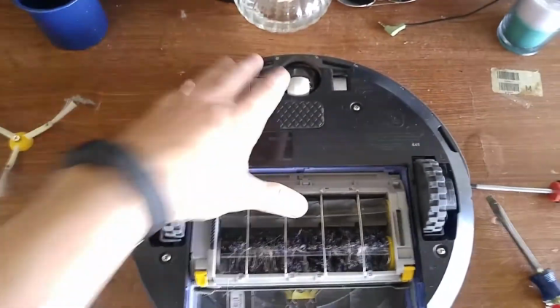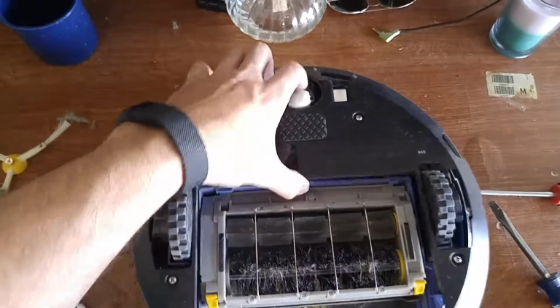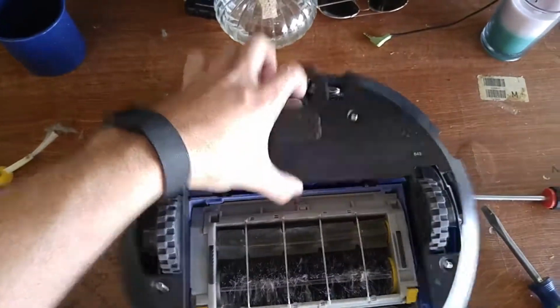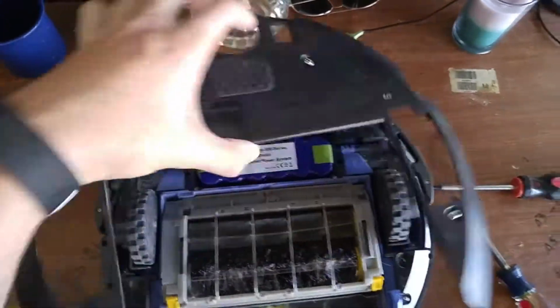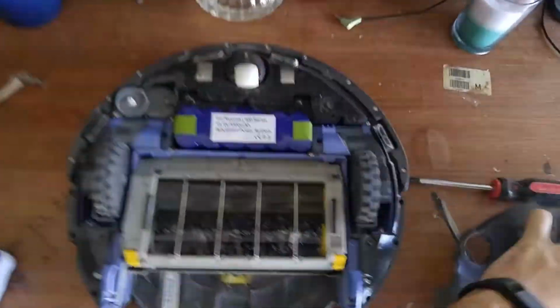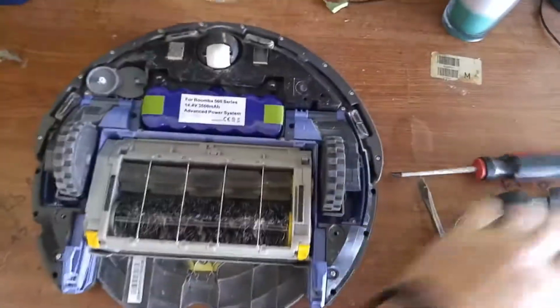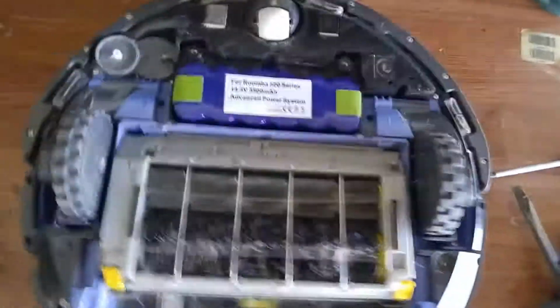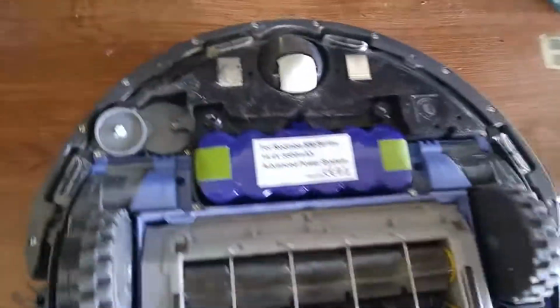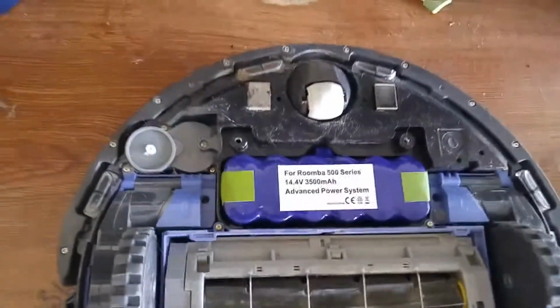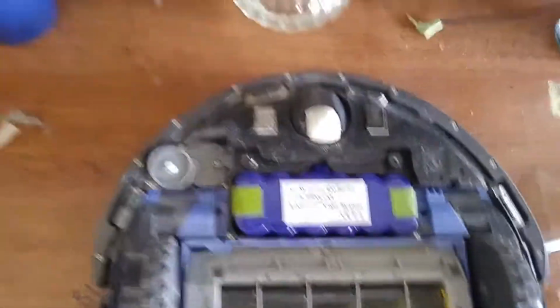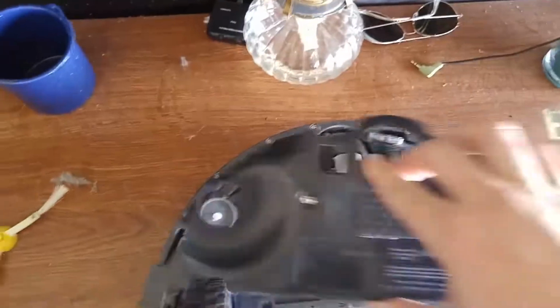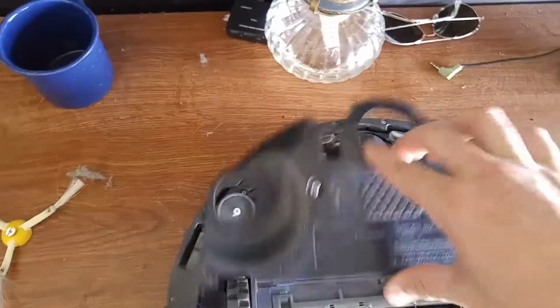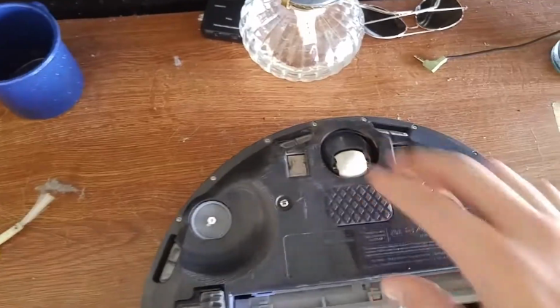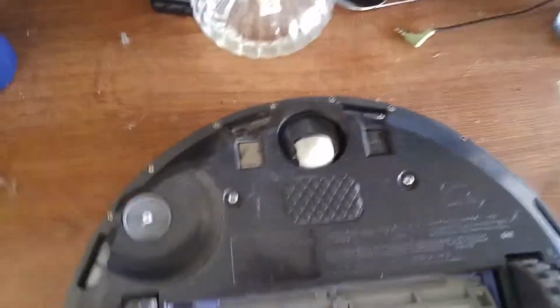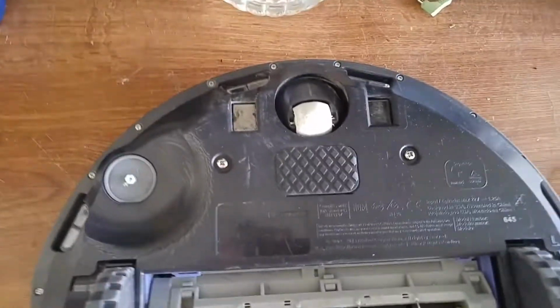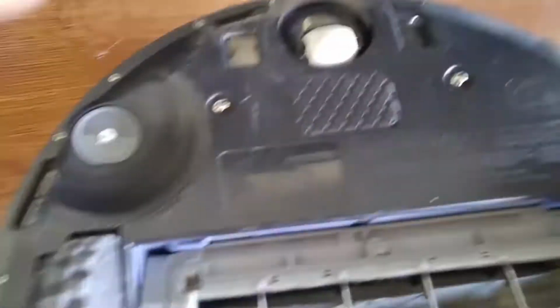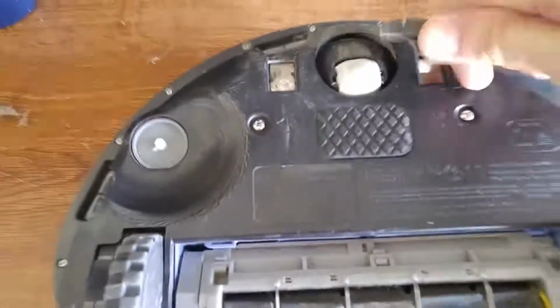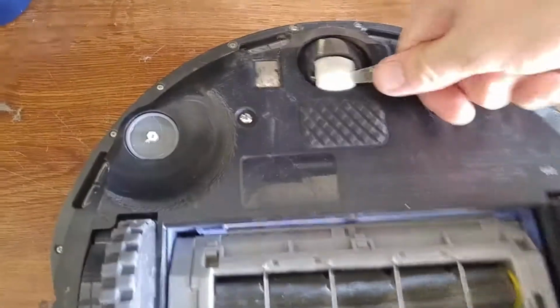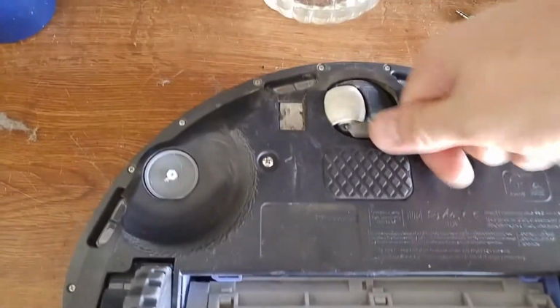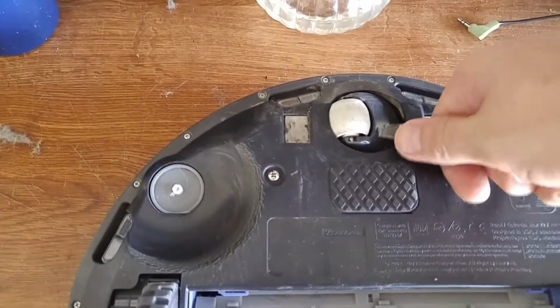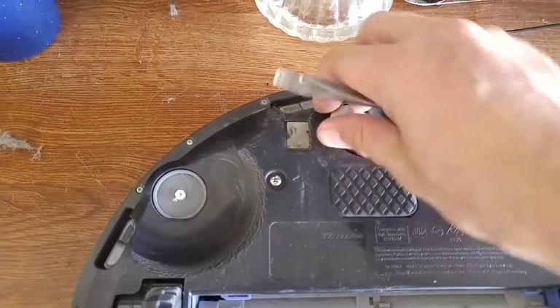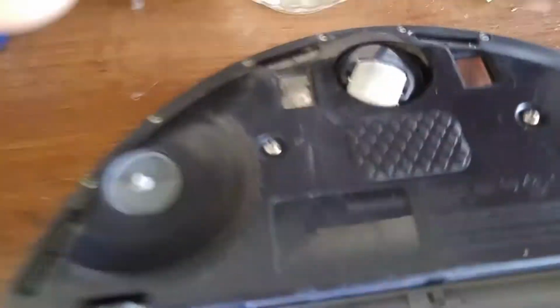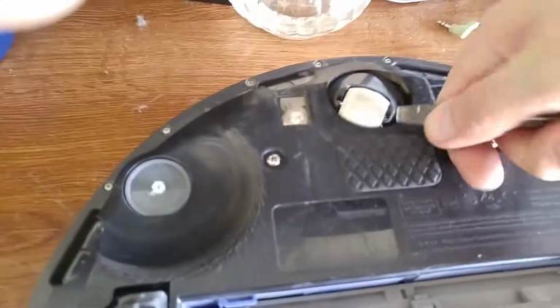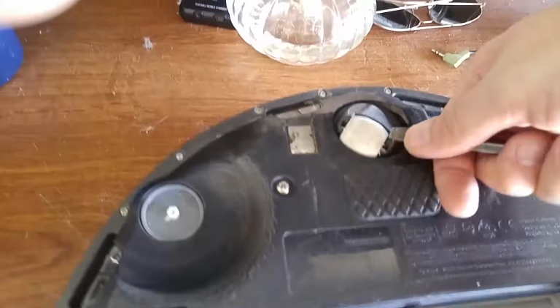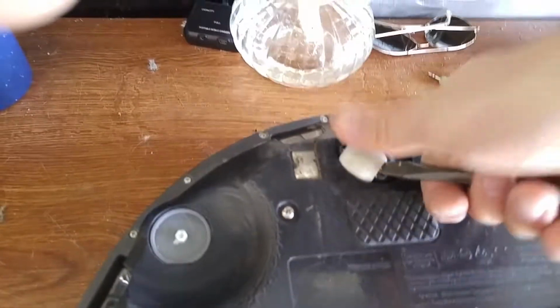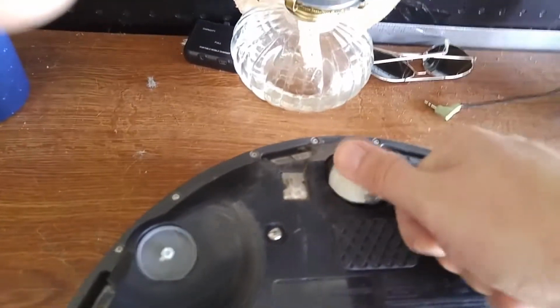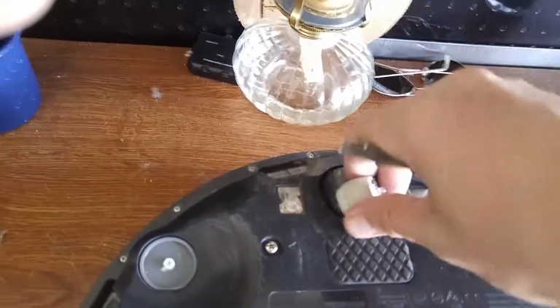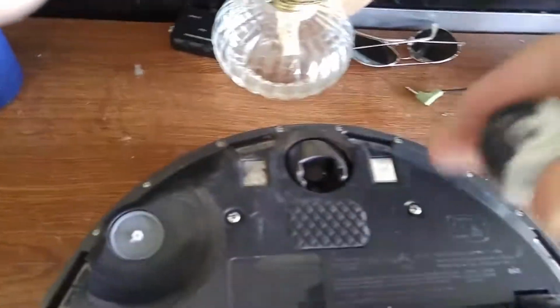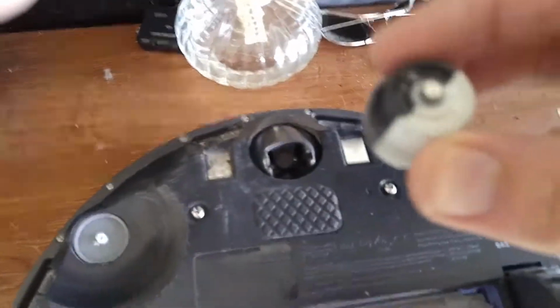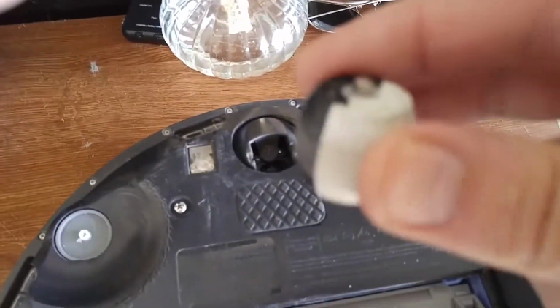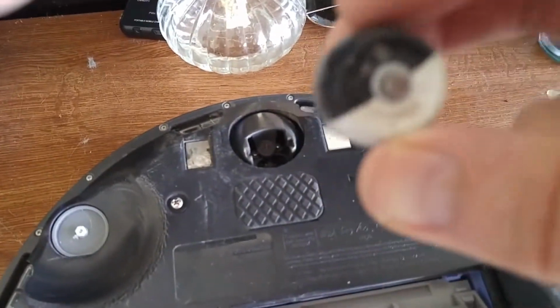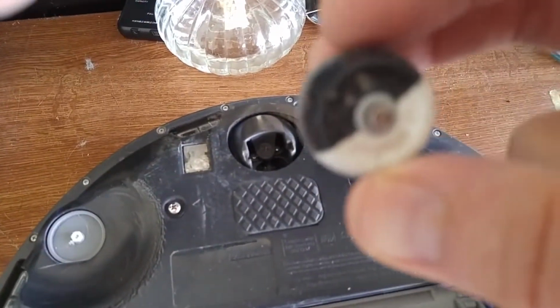Real quick too - if you've never done it before, you don't have to take the cover off to do this, but while you're here, take a flat blade screwdriver and just pop the wheel out. Clean the hair off these bits here.